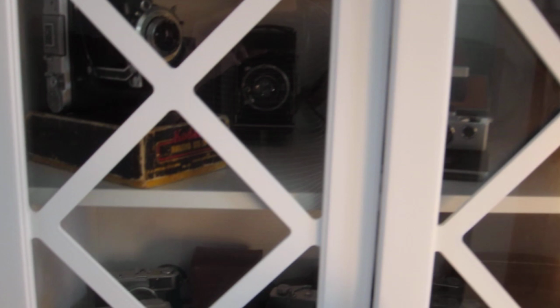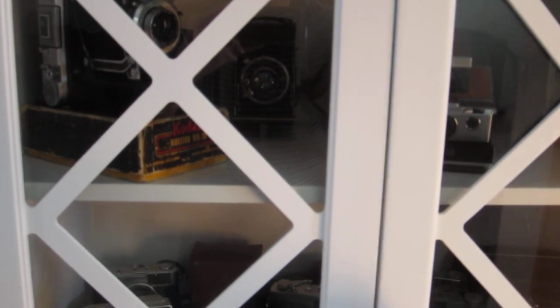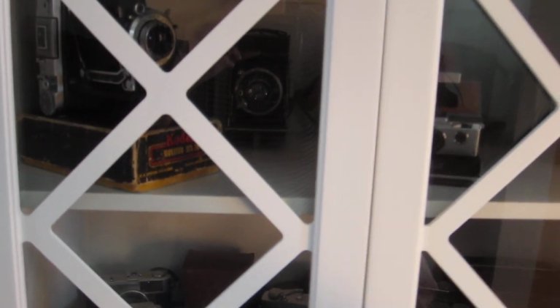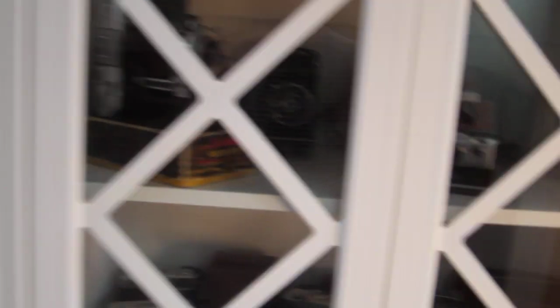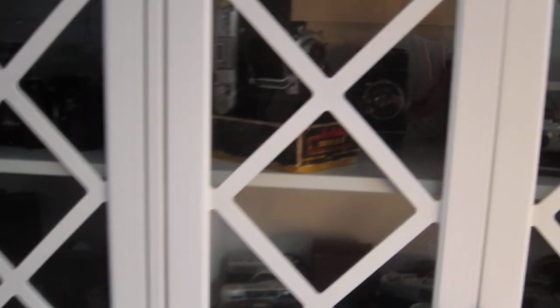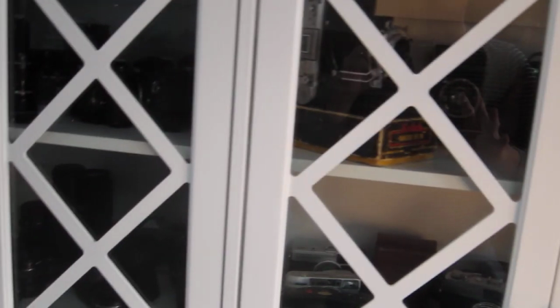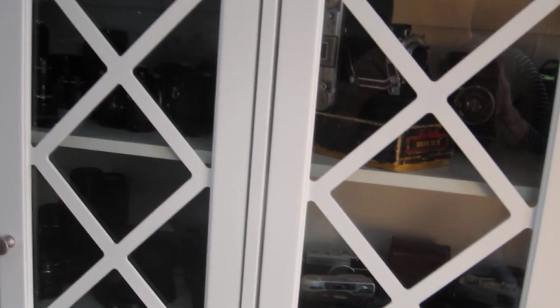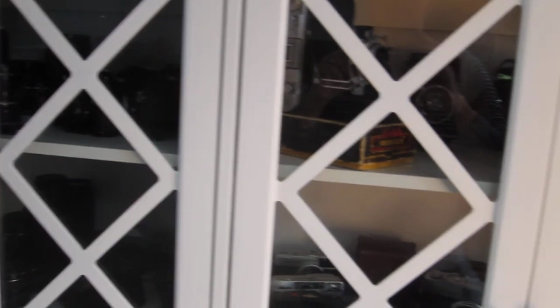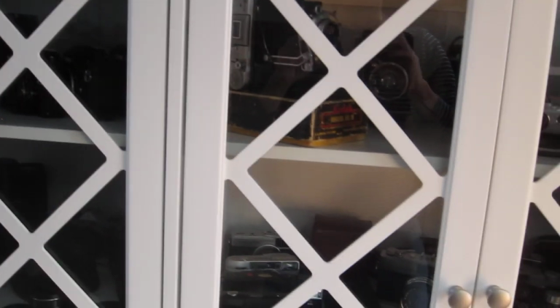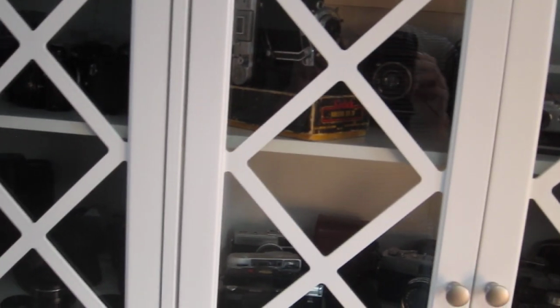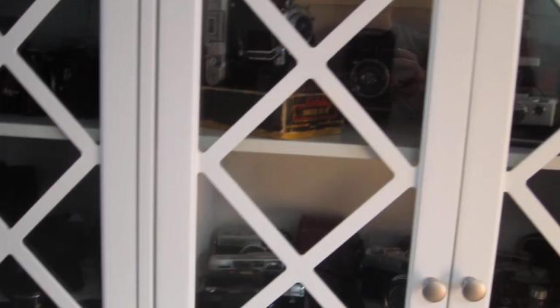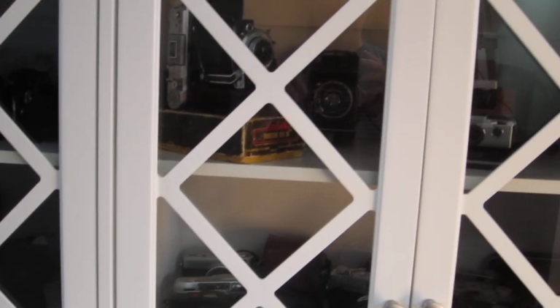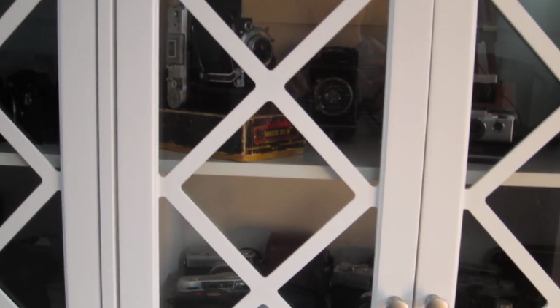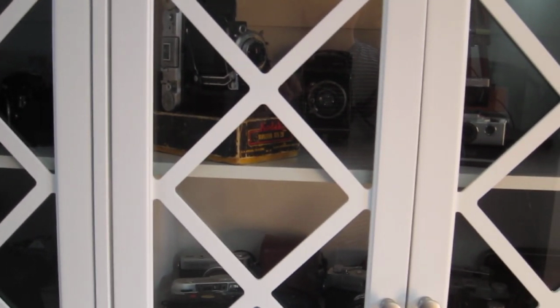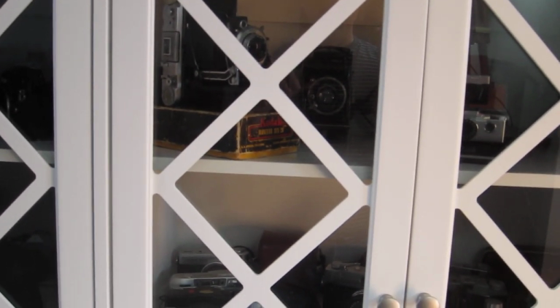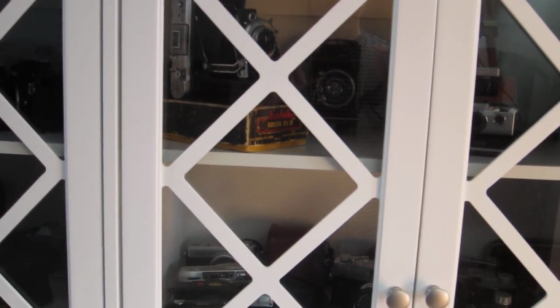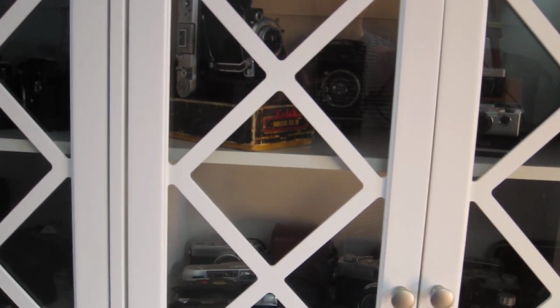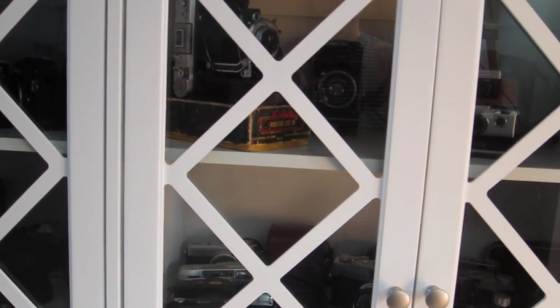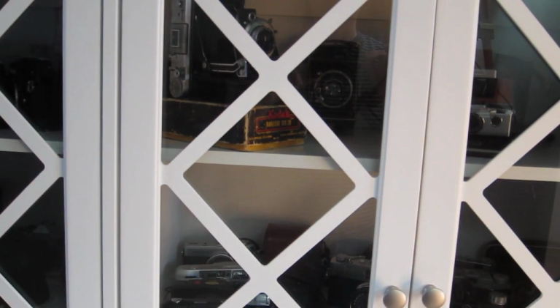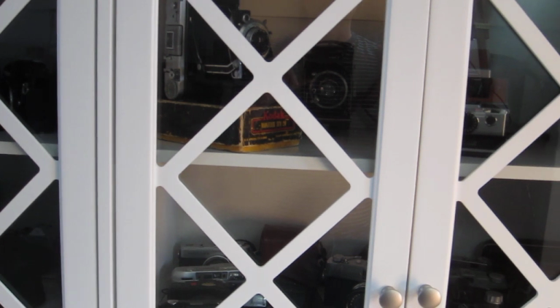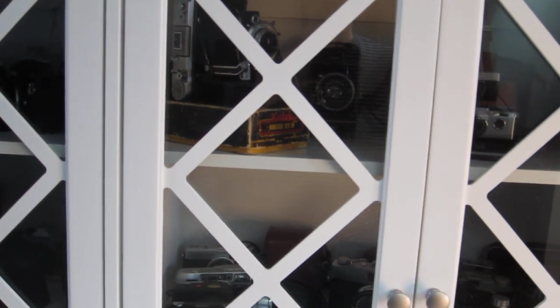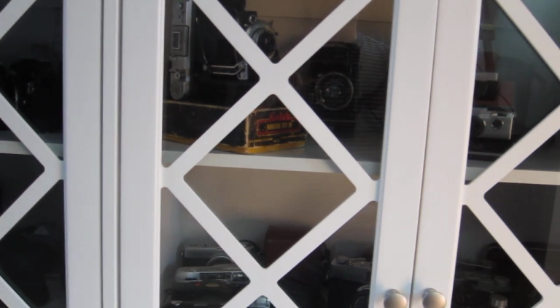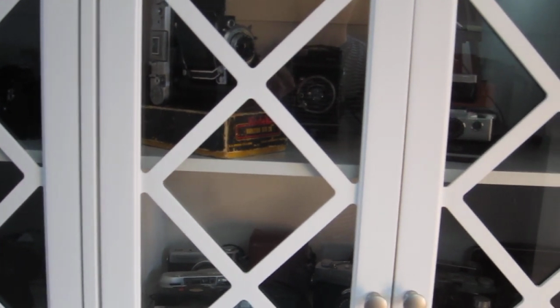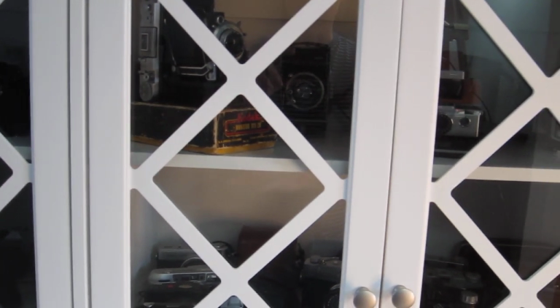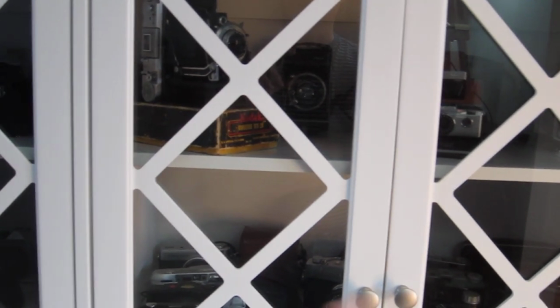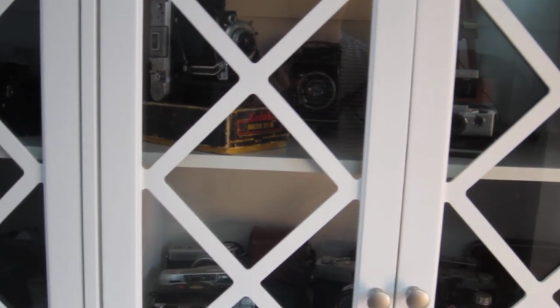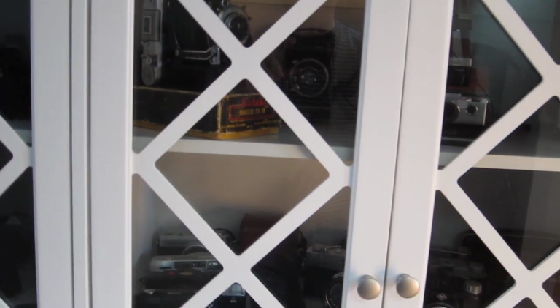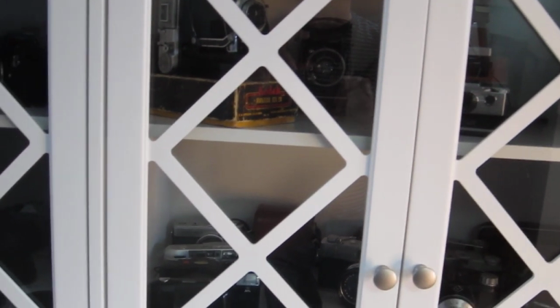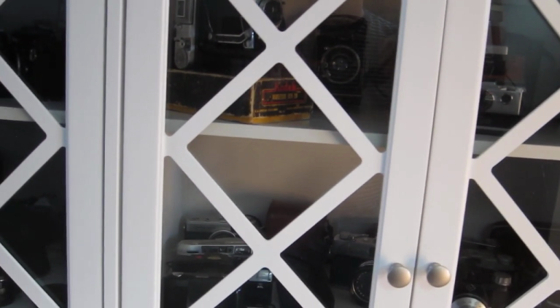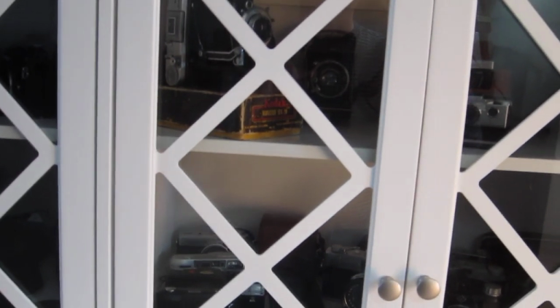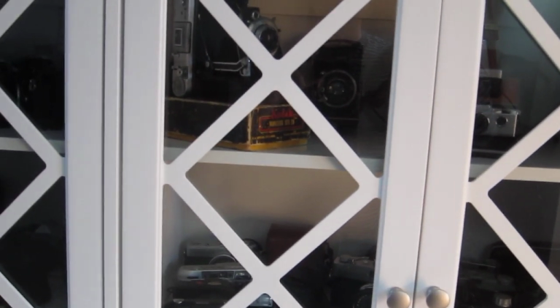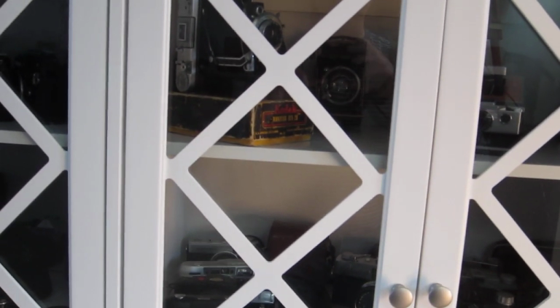I can't tell you how thrilled I am finally, after all these years, to have a place to put my gear. Now the trick is going to be not buying too many more cameras so they all still fit in here — so this is kind of a limiting factor. Anyway, just wanted to share.